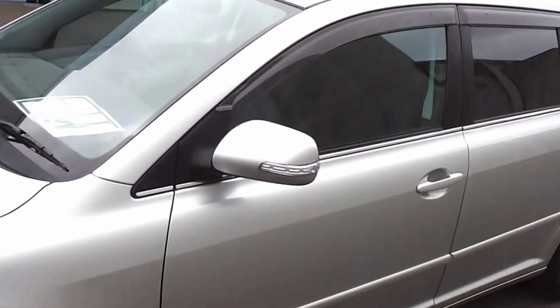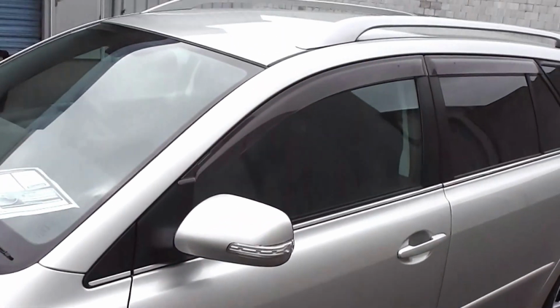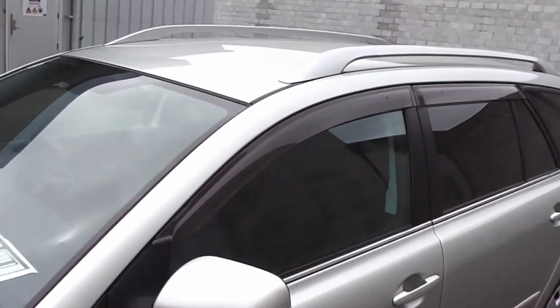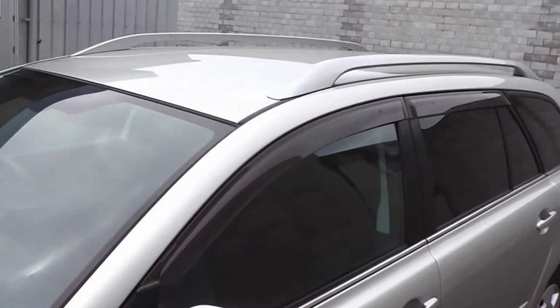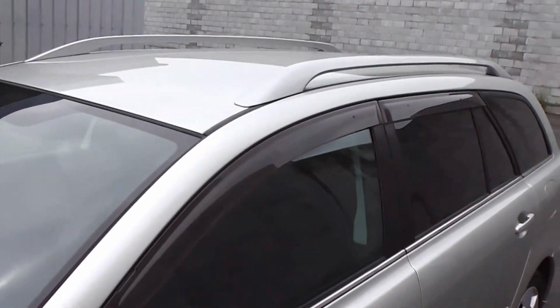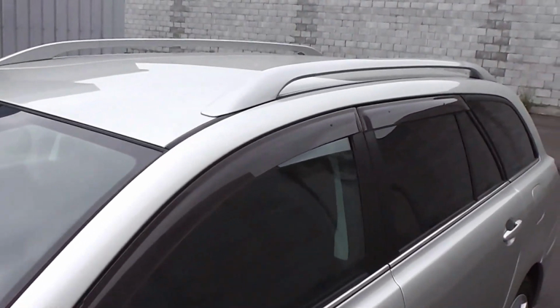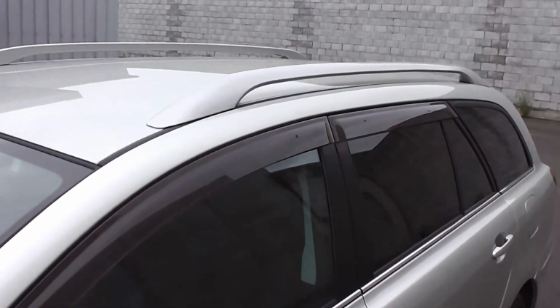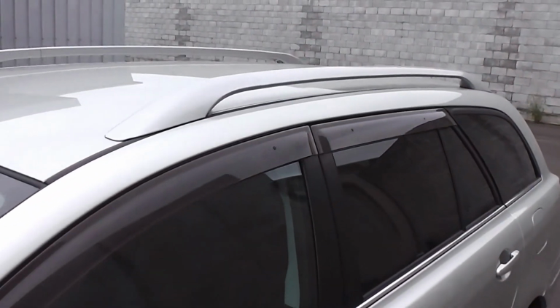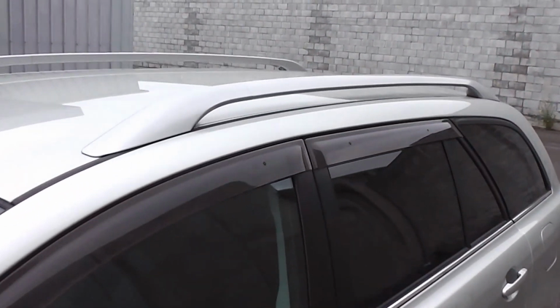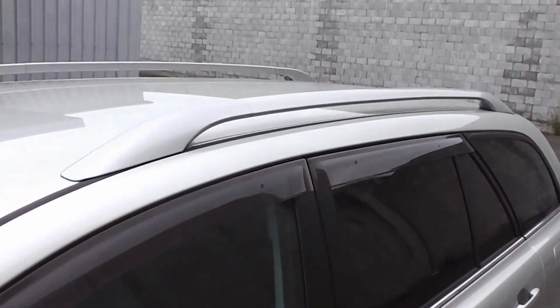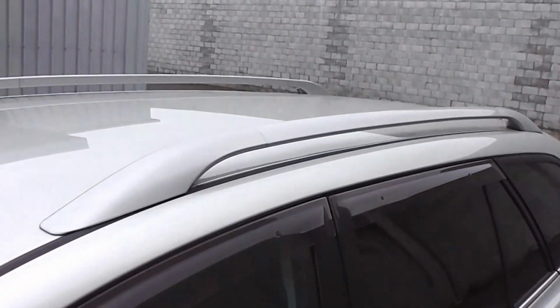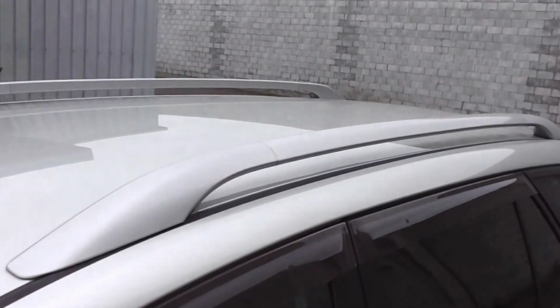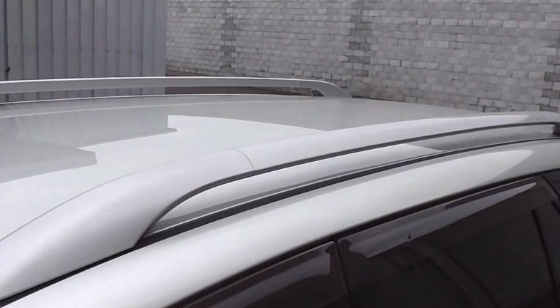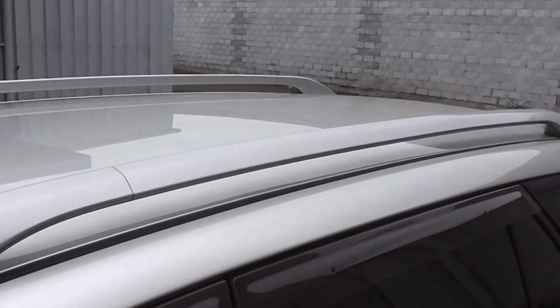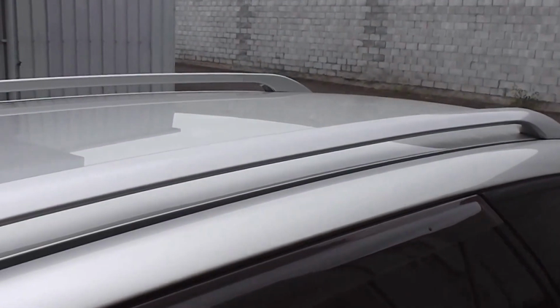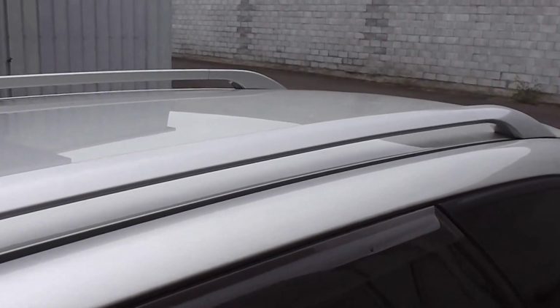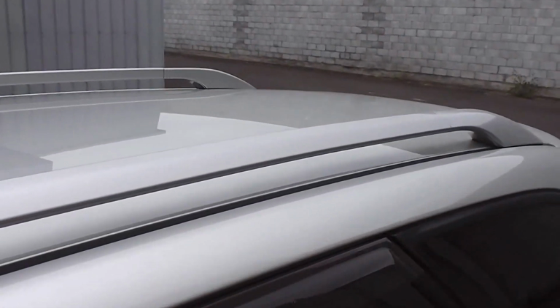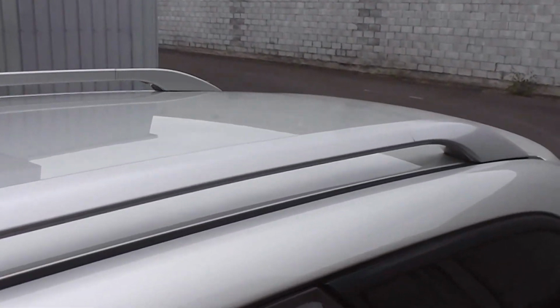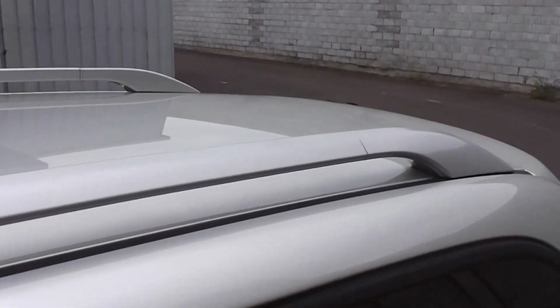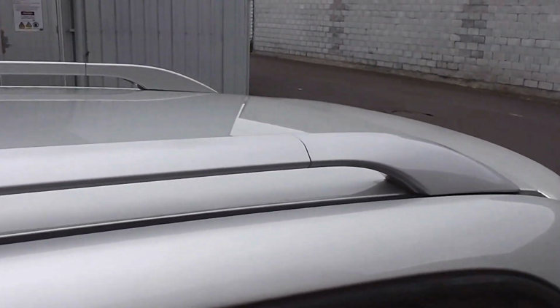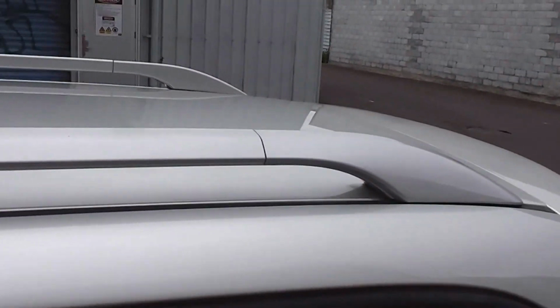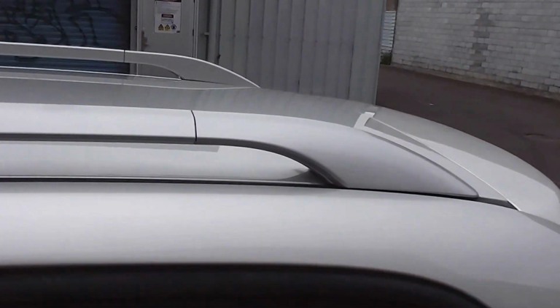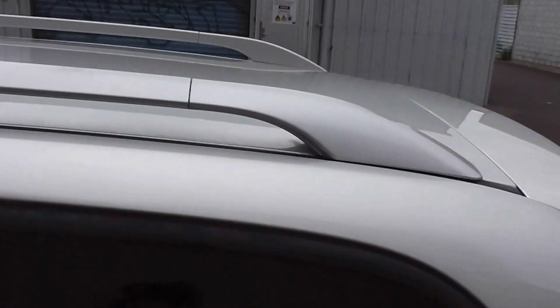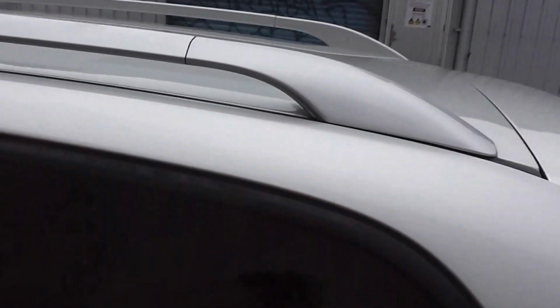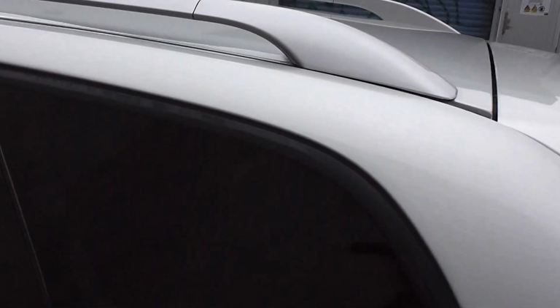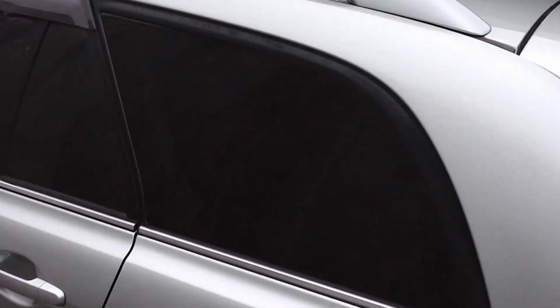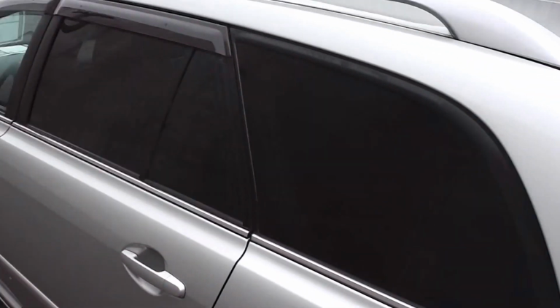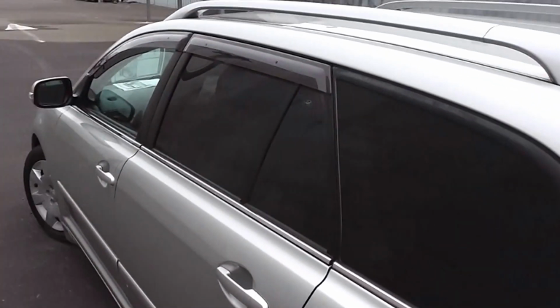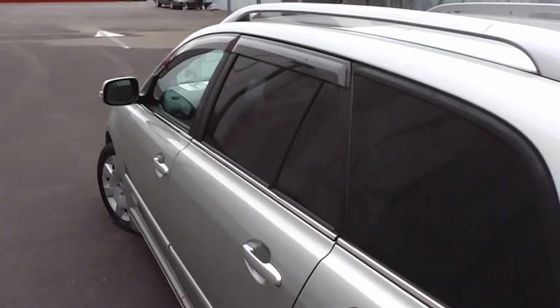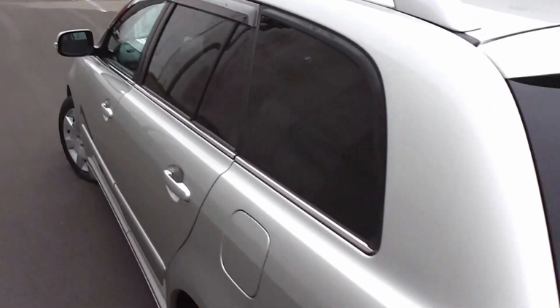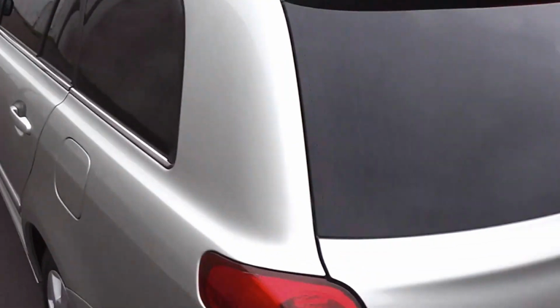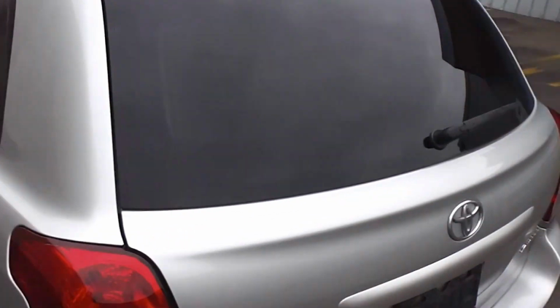It's got the monsoon weather shields up on top of the windows, factory roof rails, and tinted rear windows in the back for privacy.